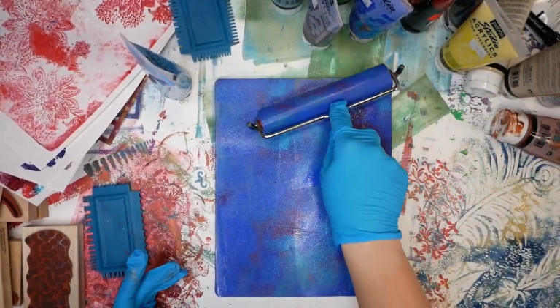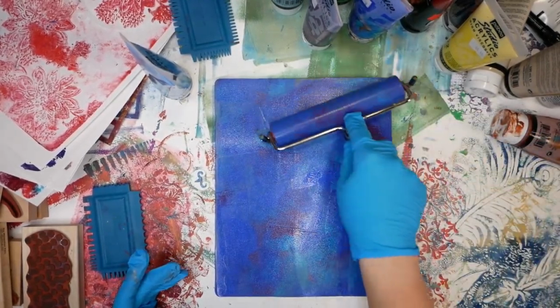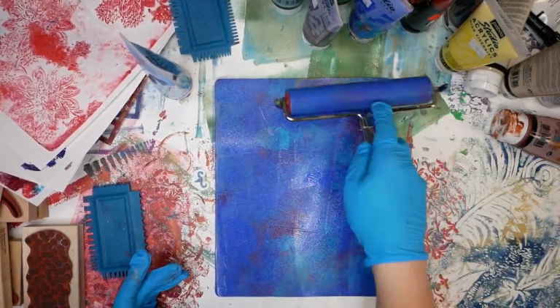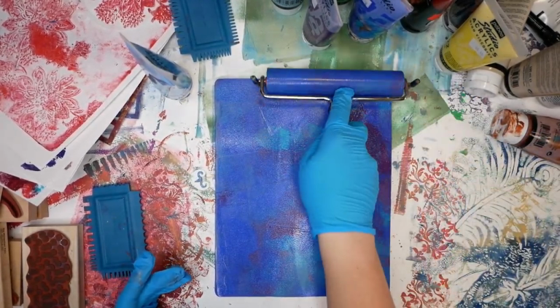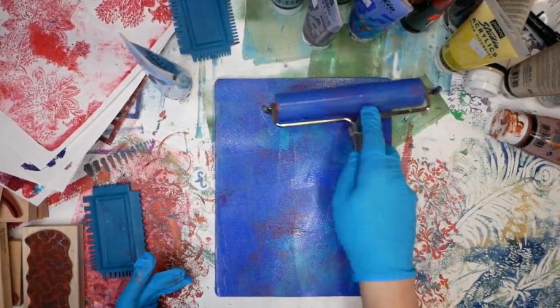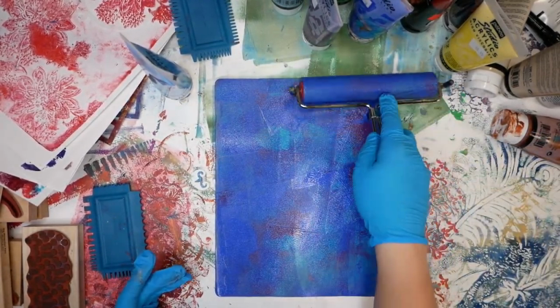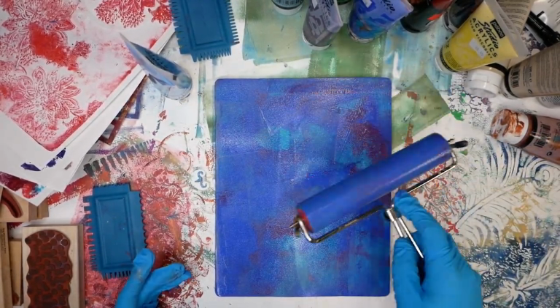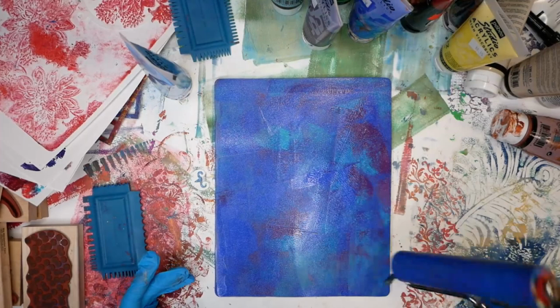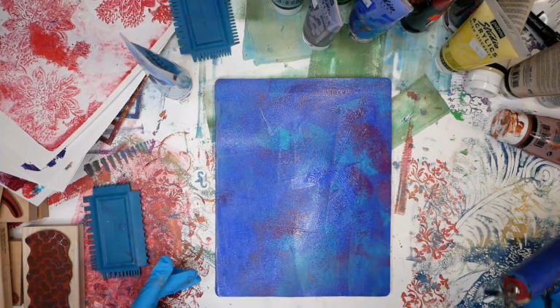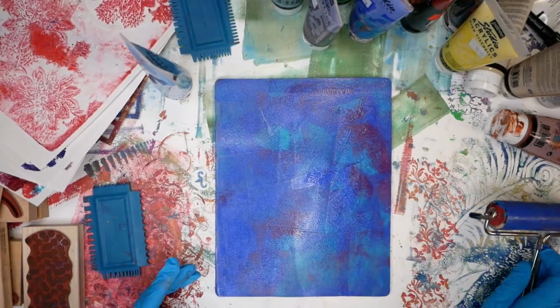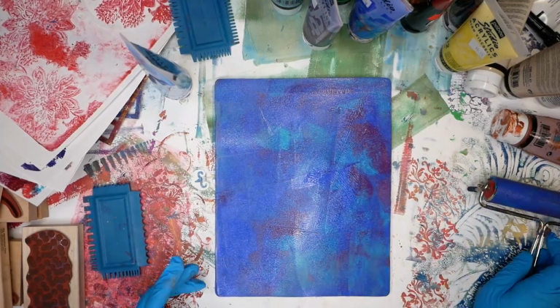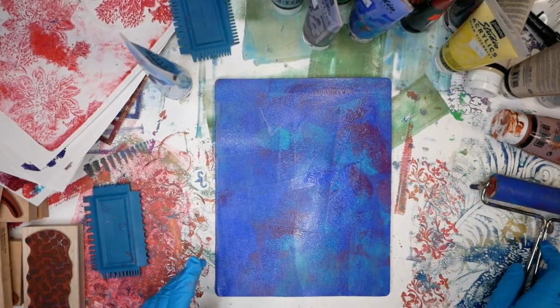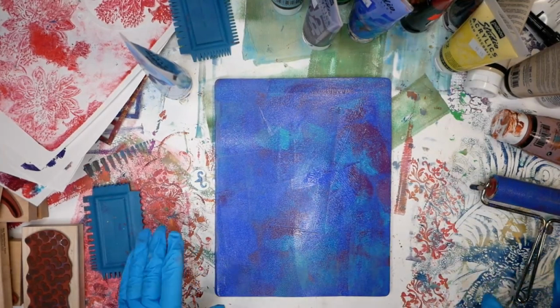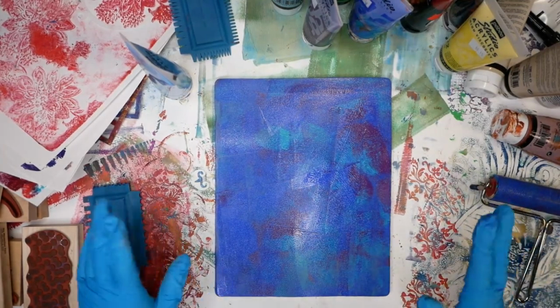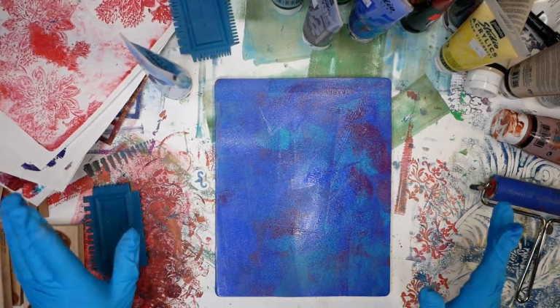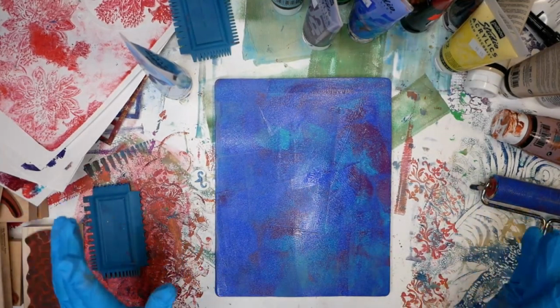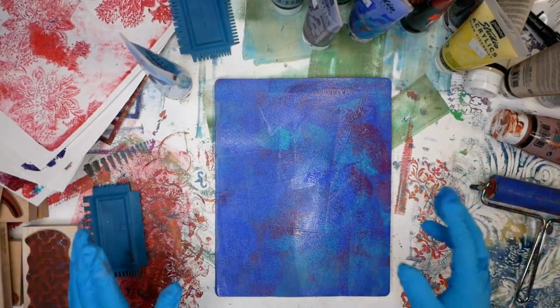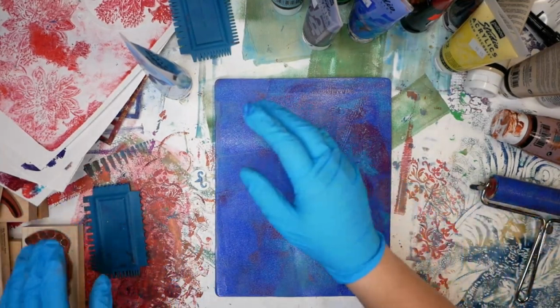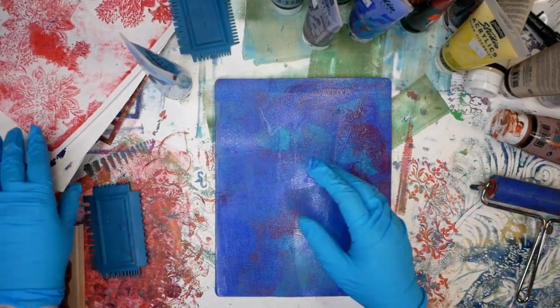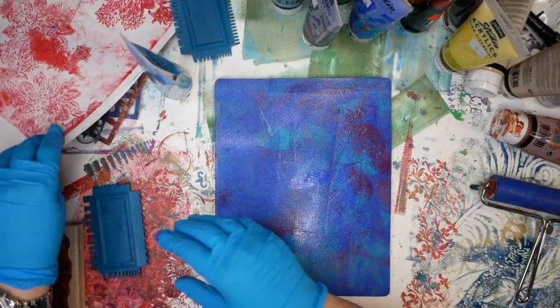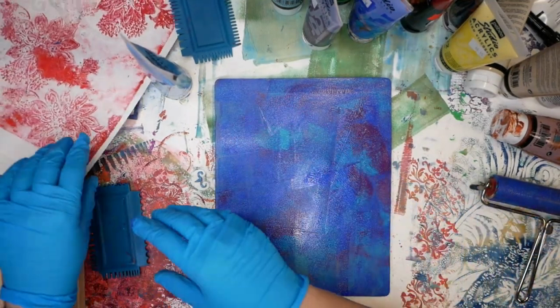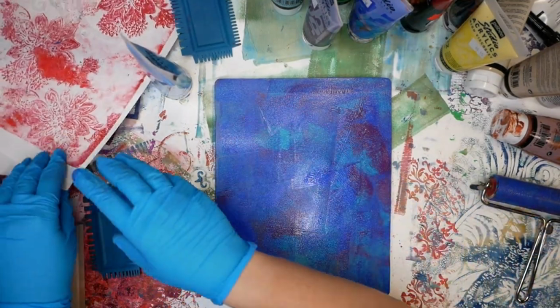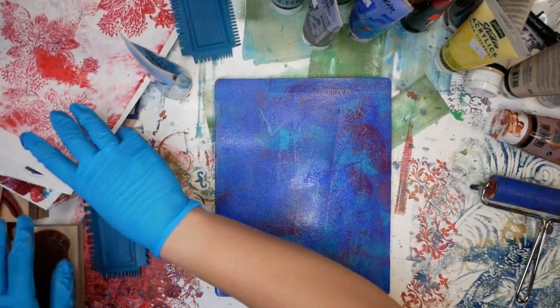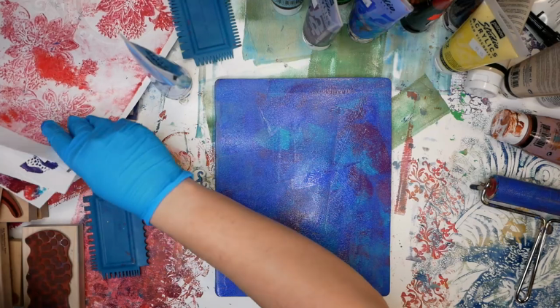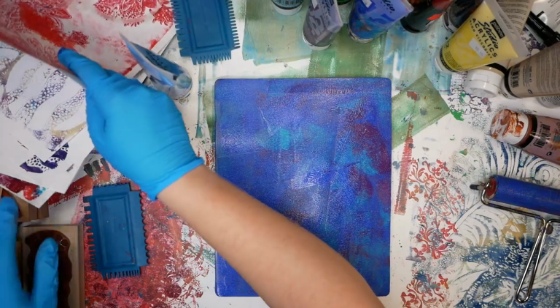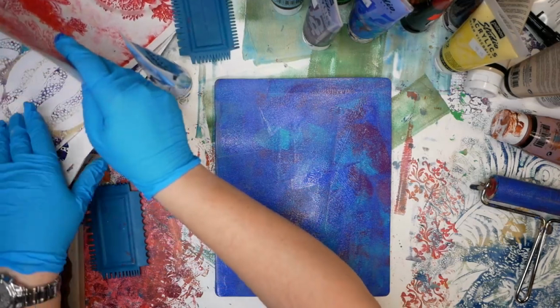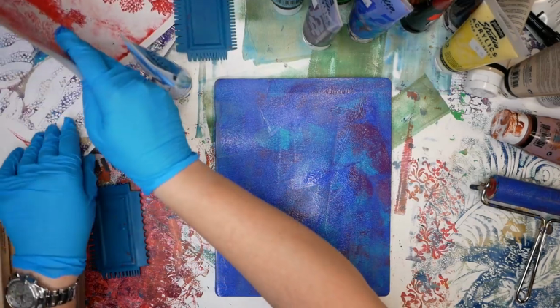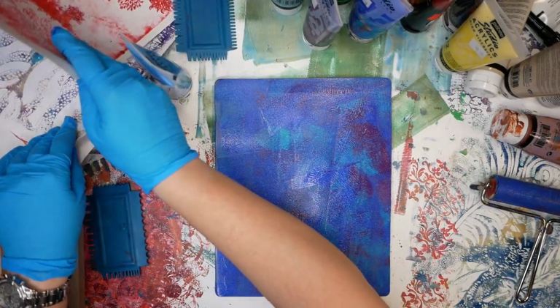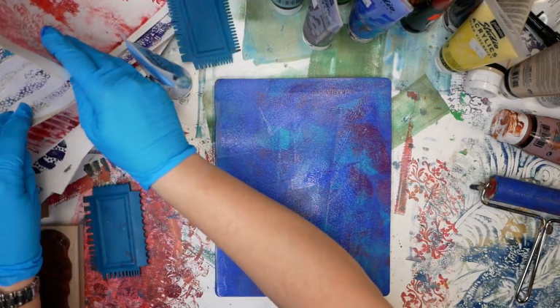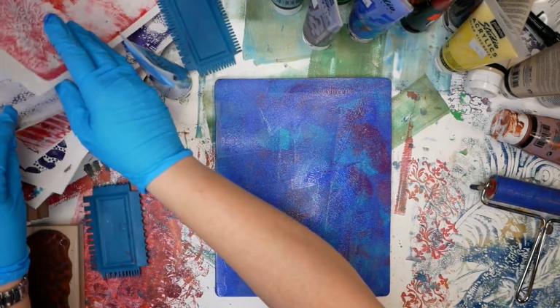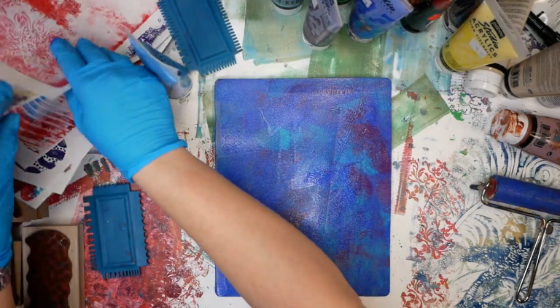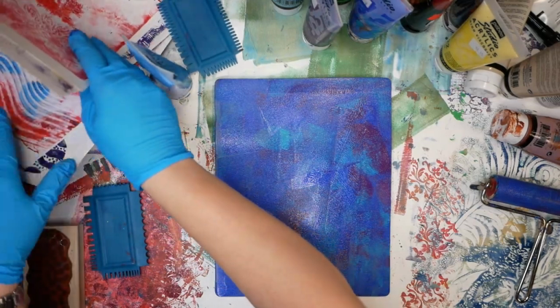I'm actually doing another video that will show you some of the uses I have for these jelly prints, just so that you're really aware of some of the possibilities of where you can go with this.